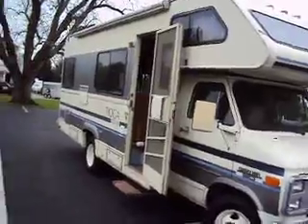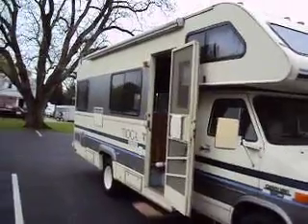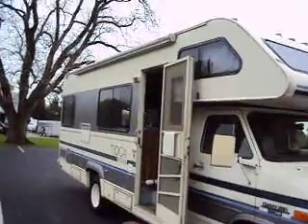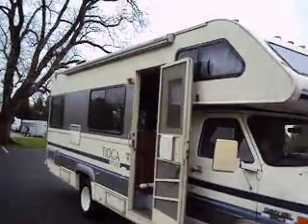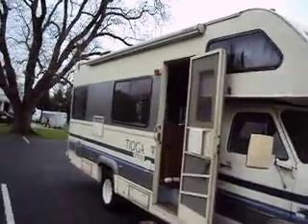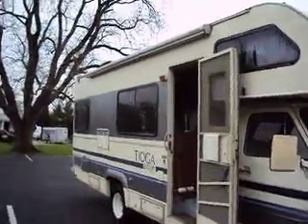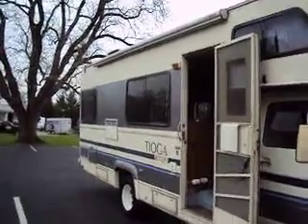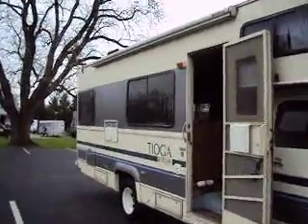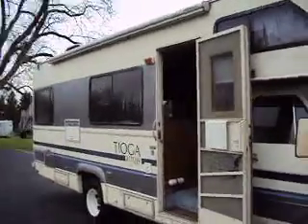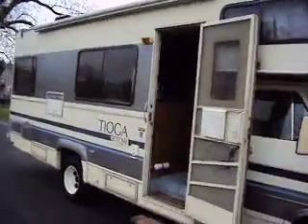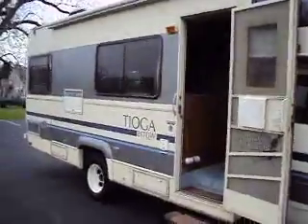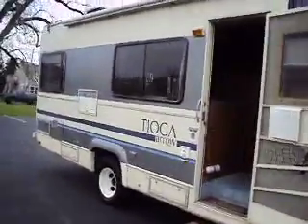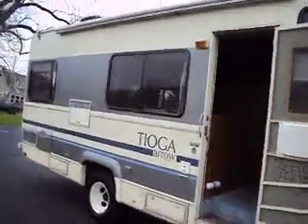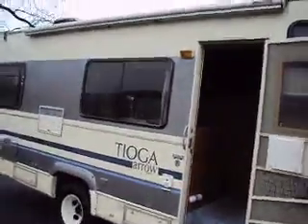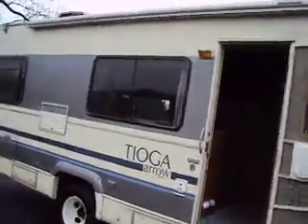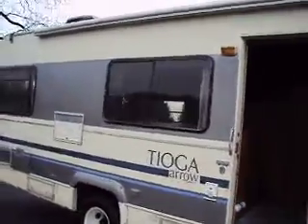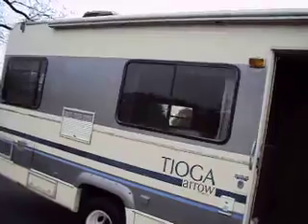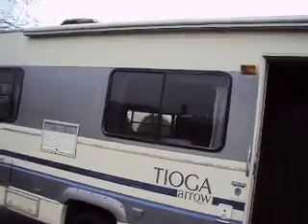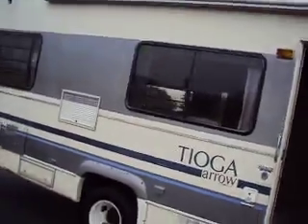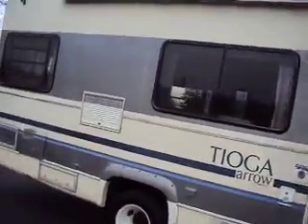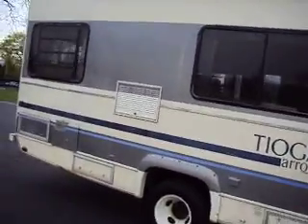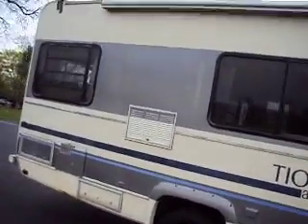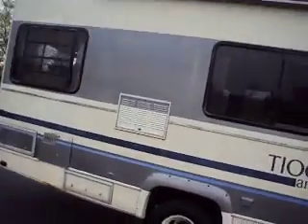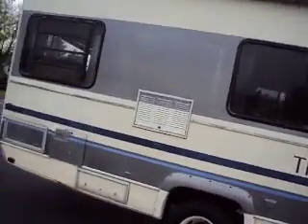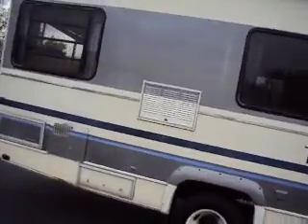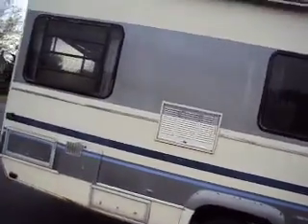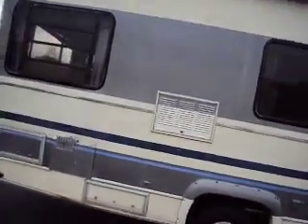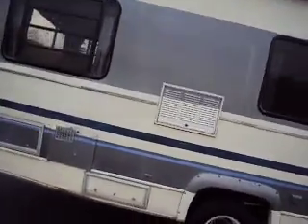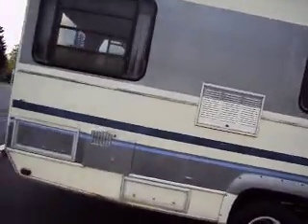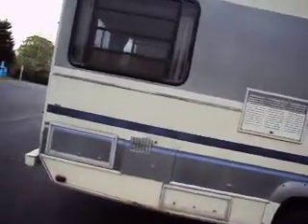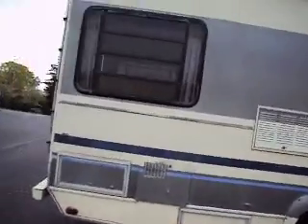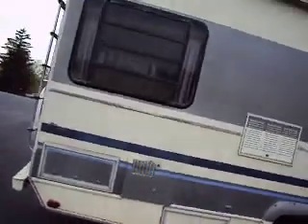The body is in pretty good condition for a '90 — it's not perfect. This was a trade-in on a new RV.